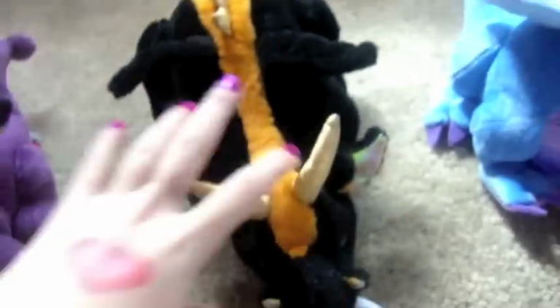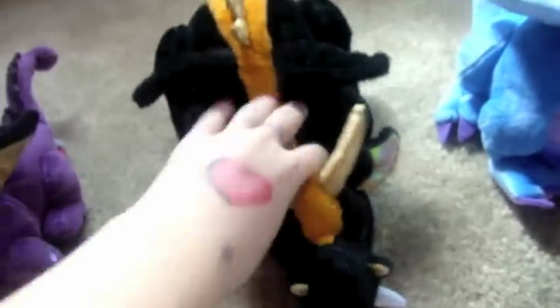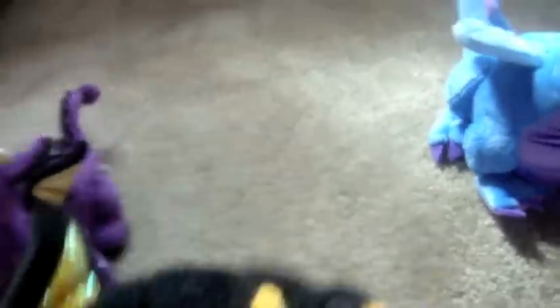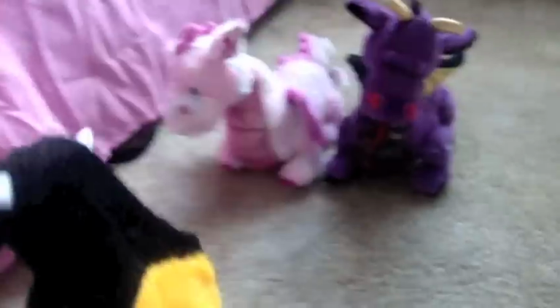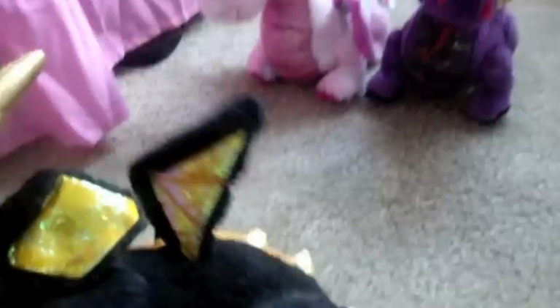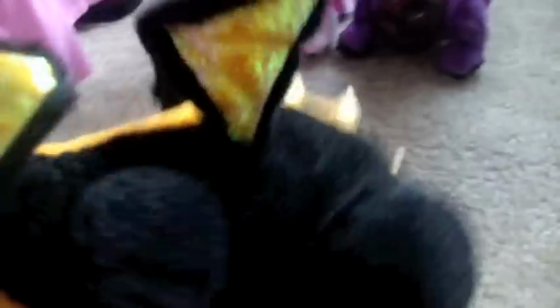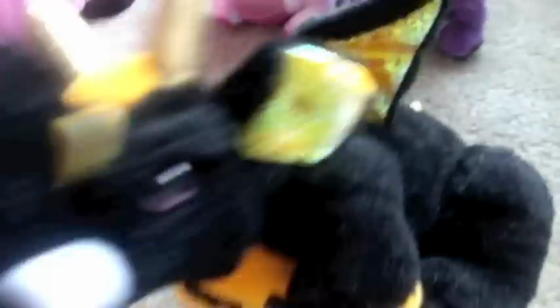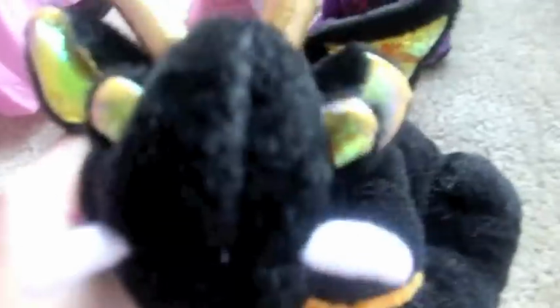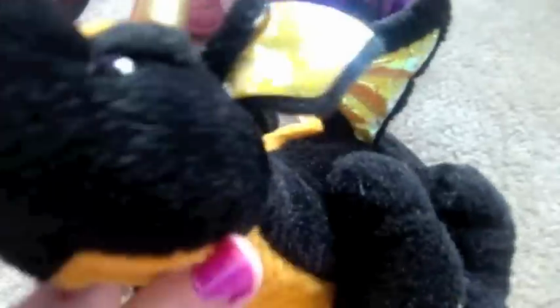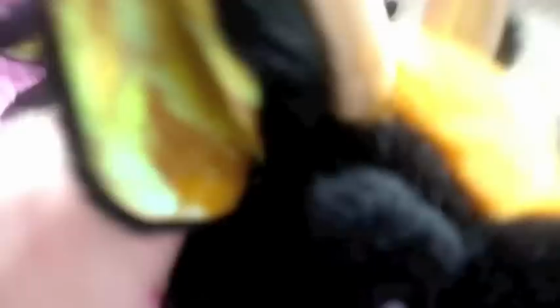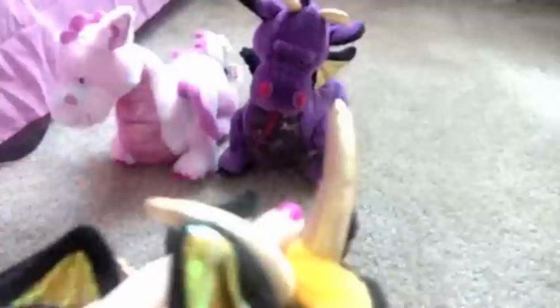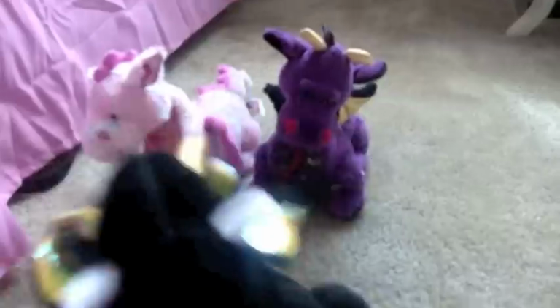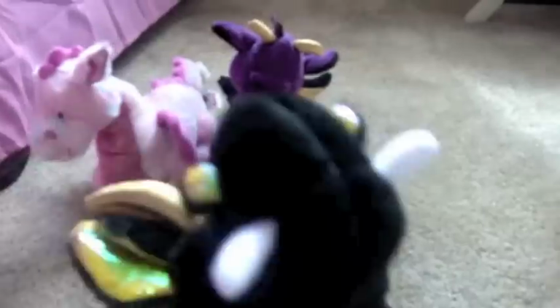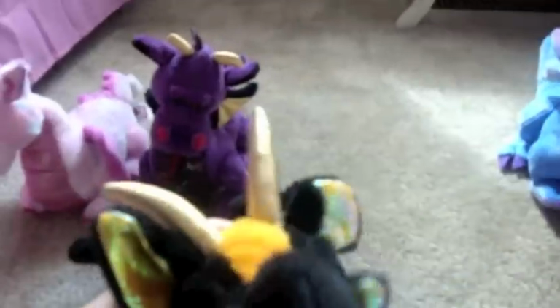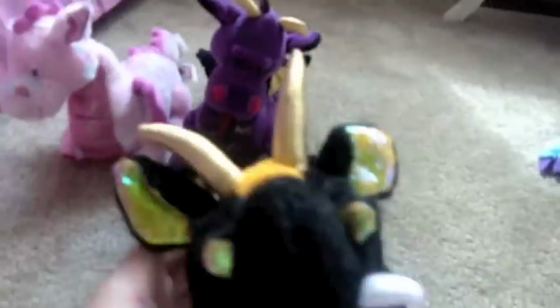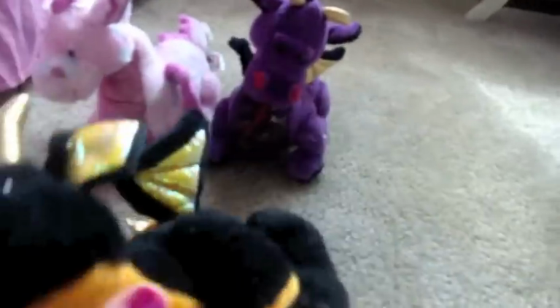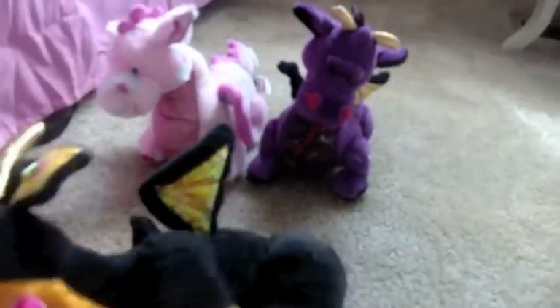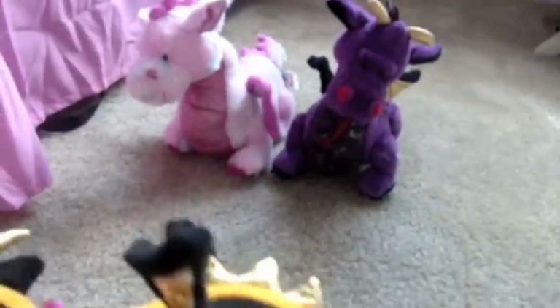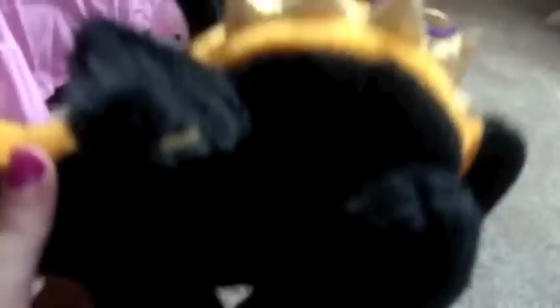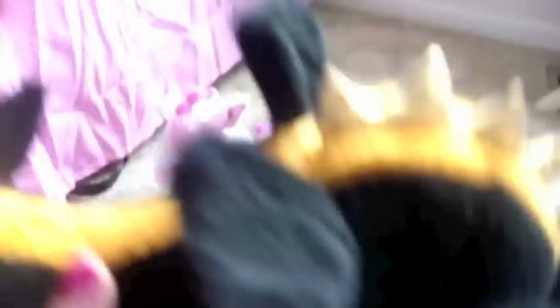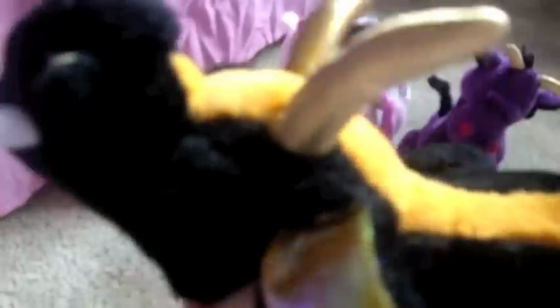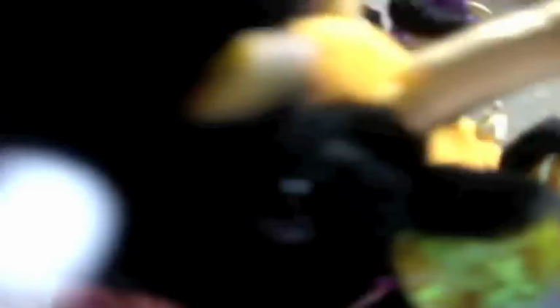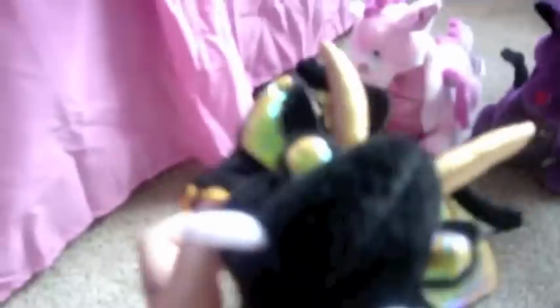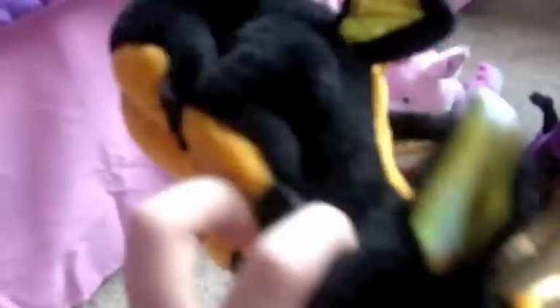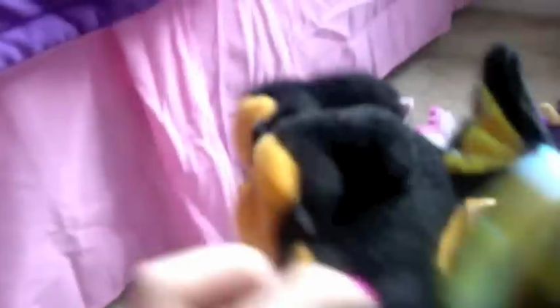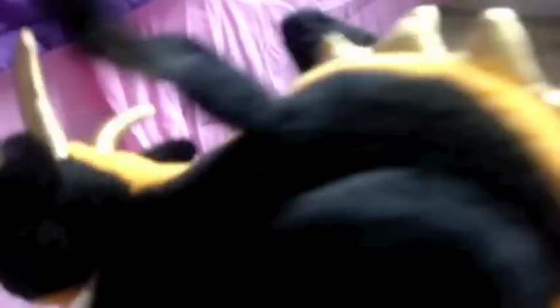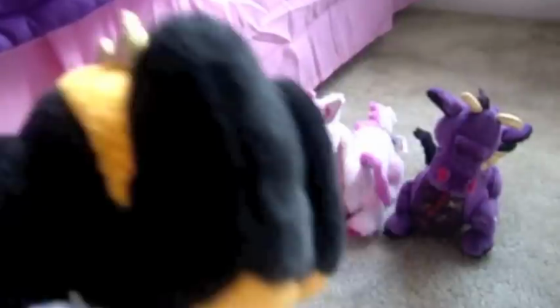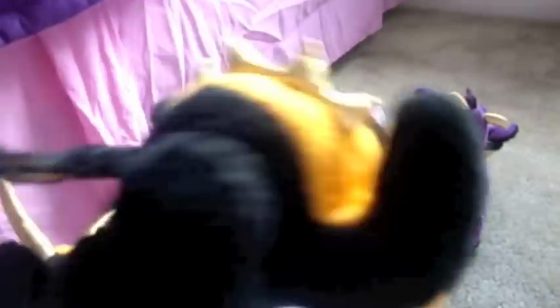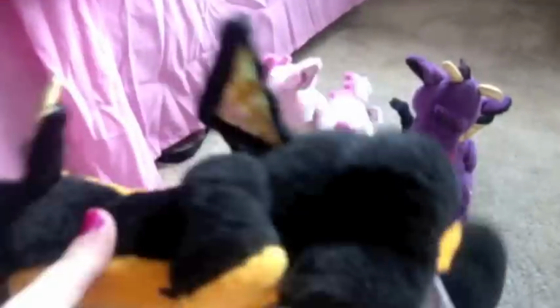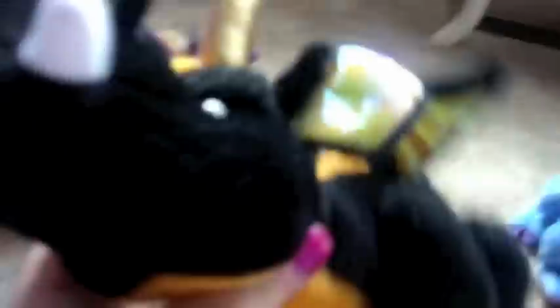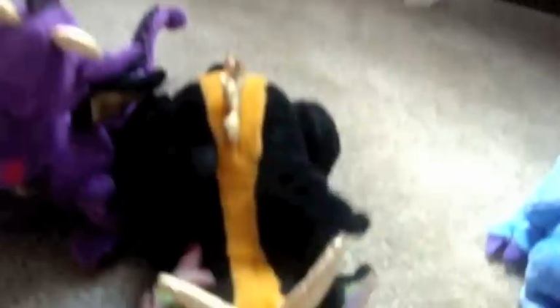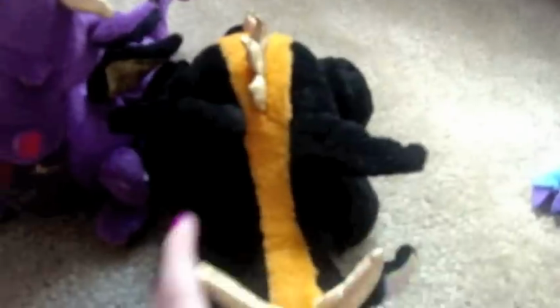And here's Magma and he's my lava dragon. He's probably one of my favorite dragons. I love his look, I love his horns, and he's very cool. So that's Magma.